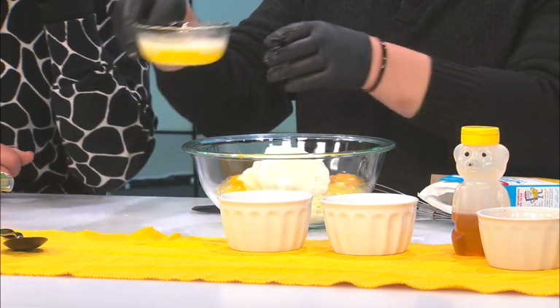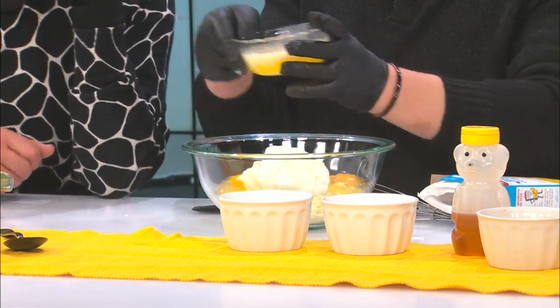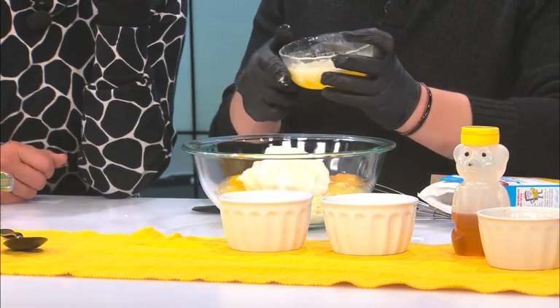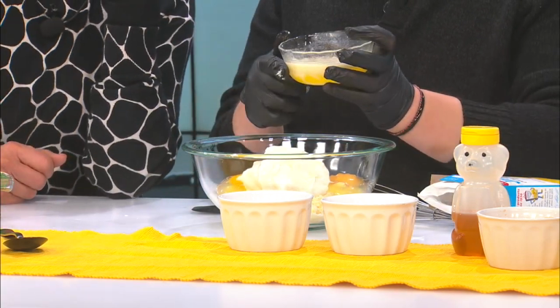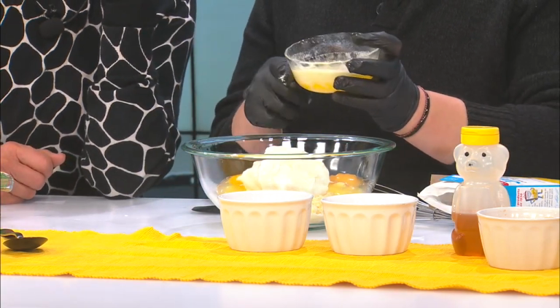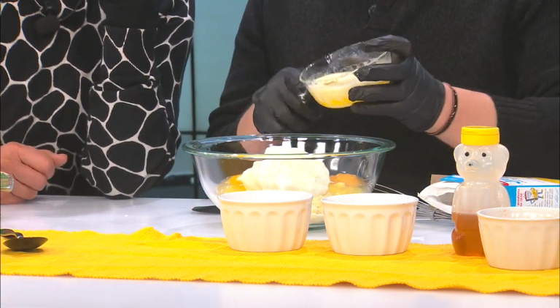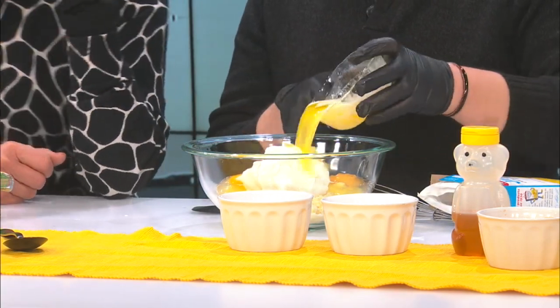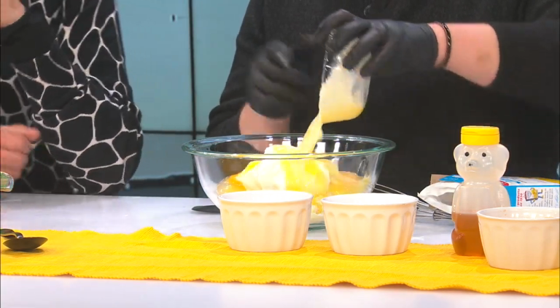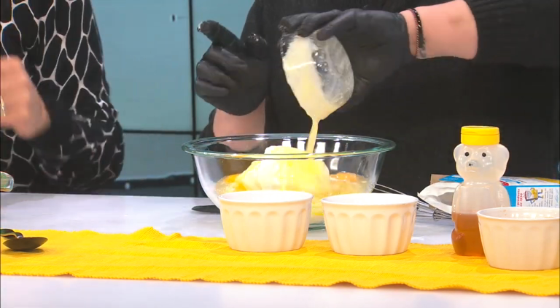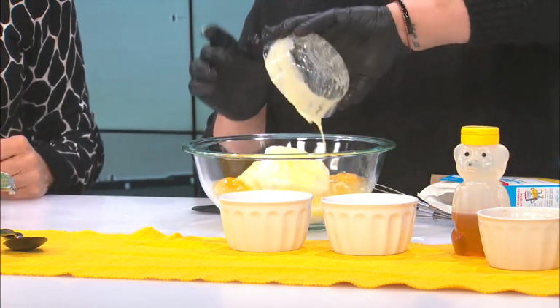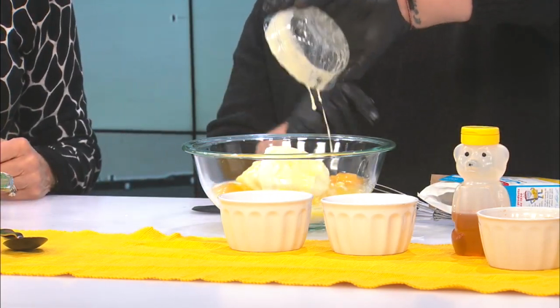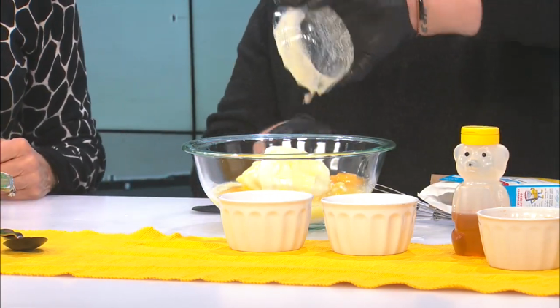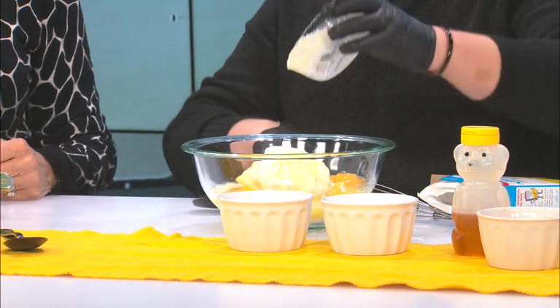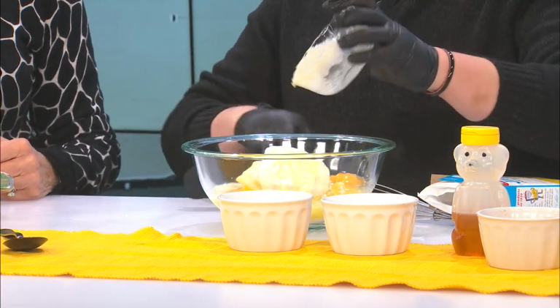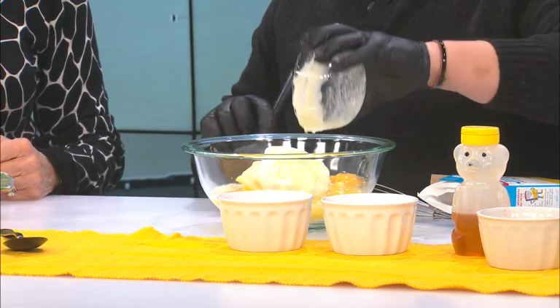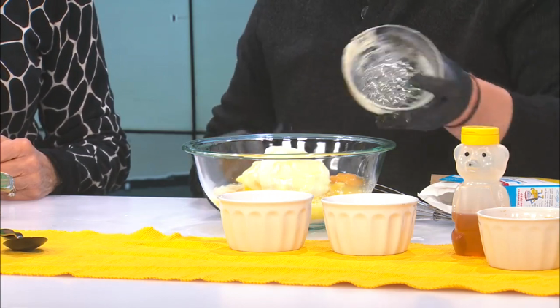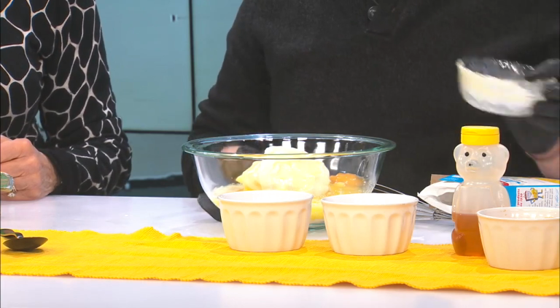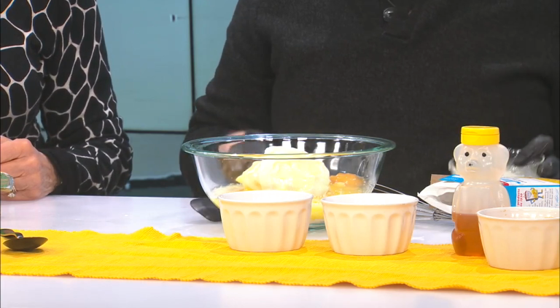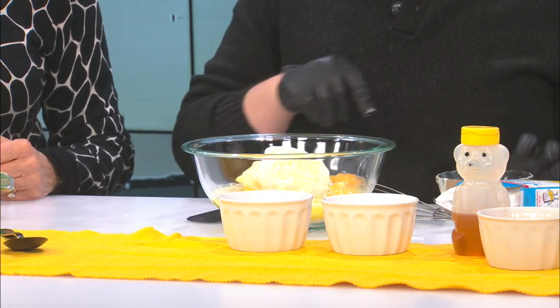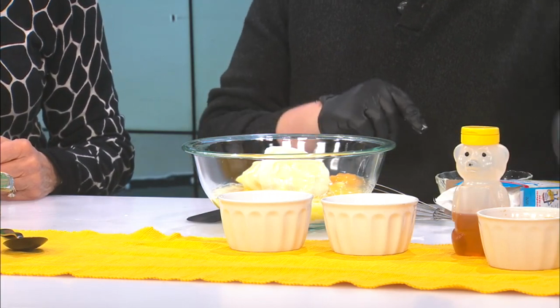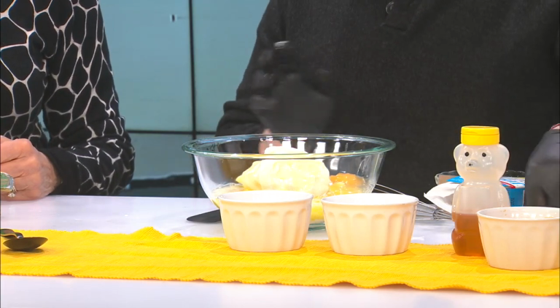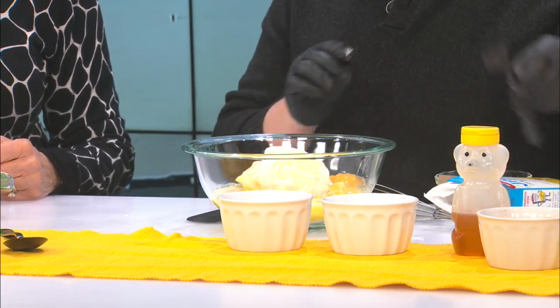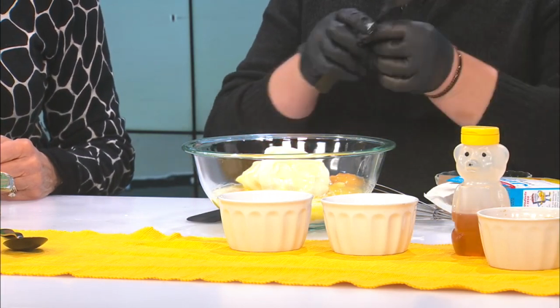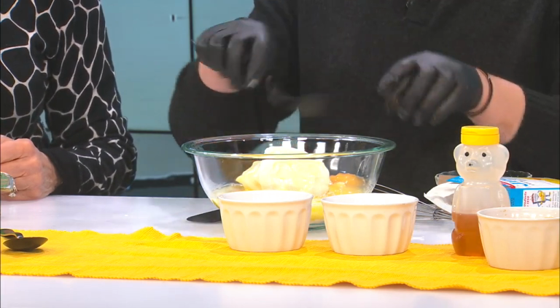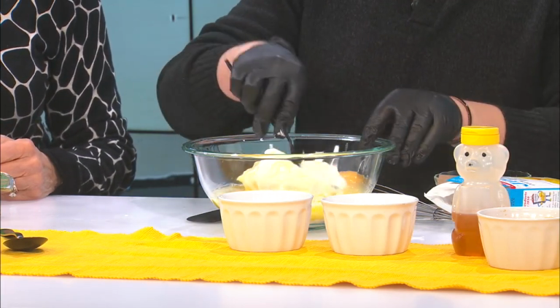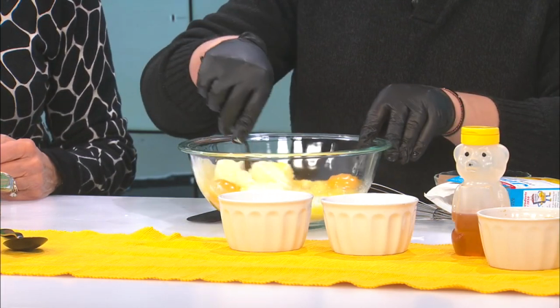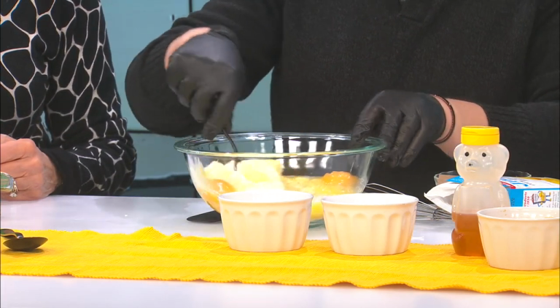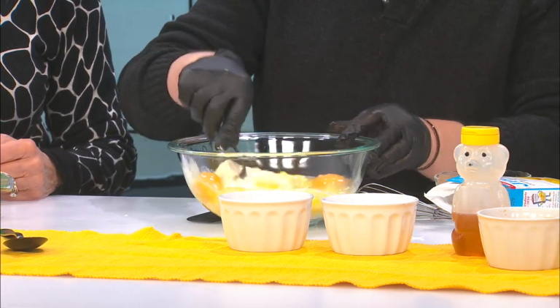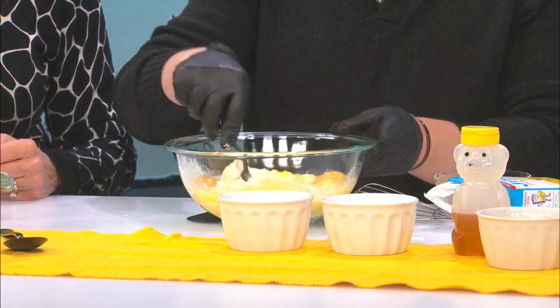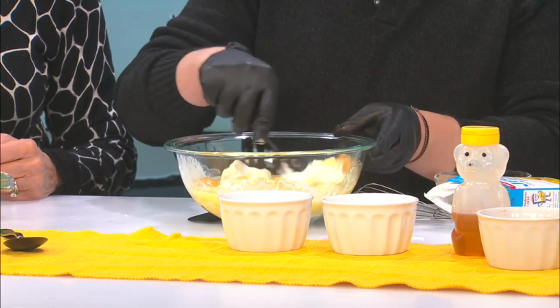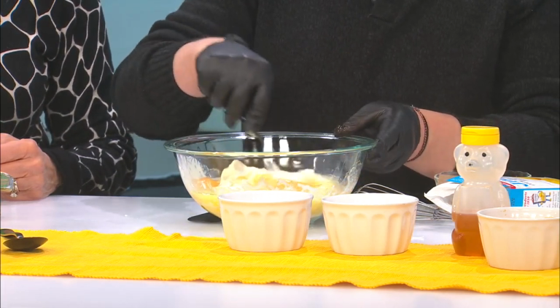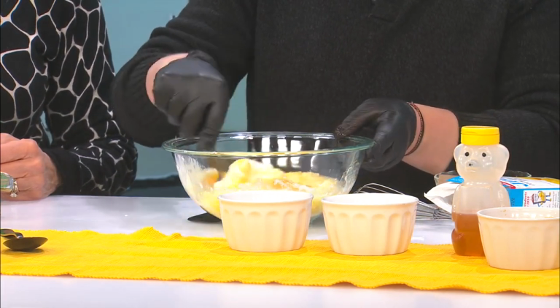Then one stick of melted butter. Wow, okay. Butter — so it's rich so far. It is. And you just want to mix this up.